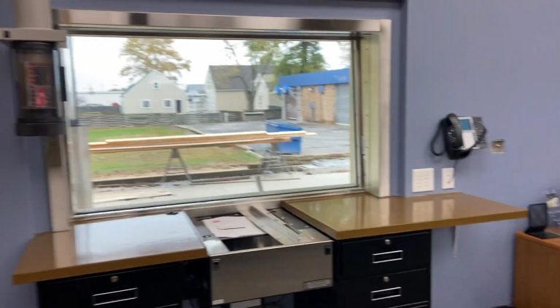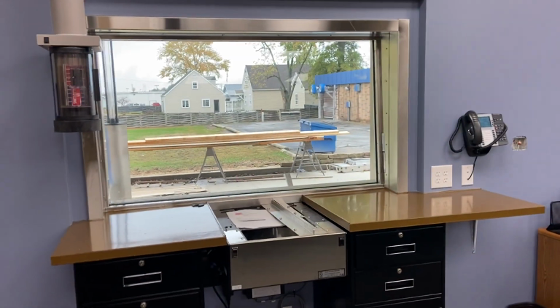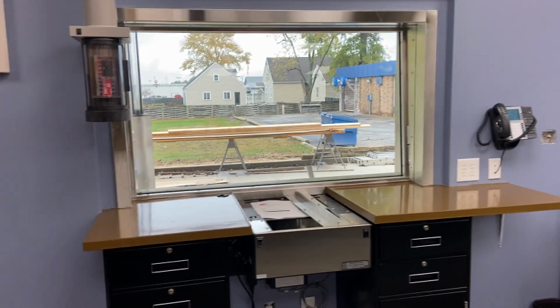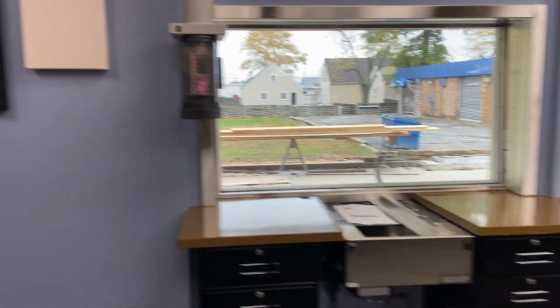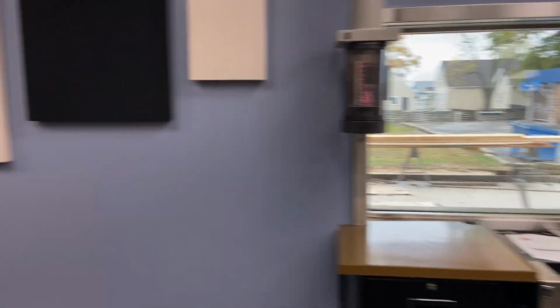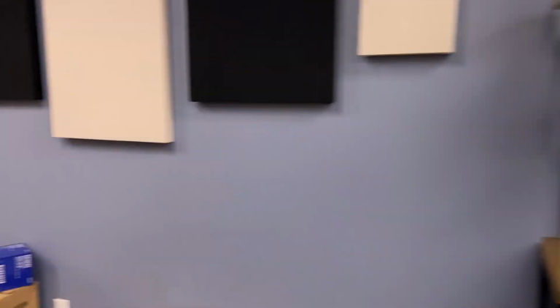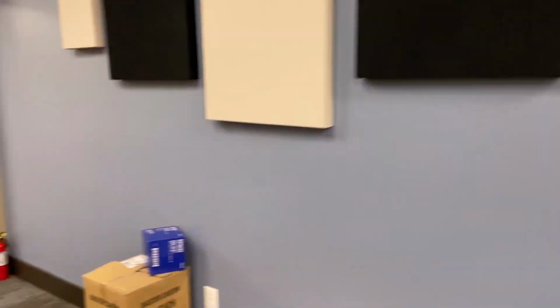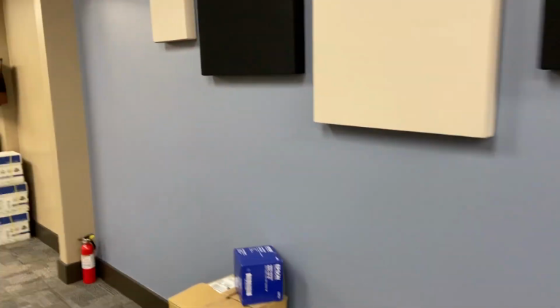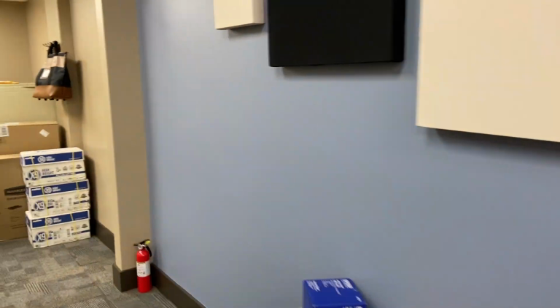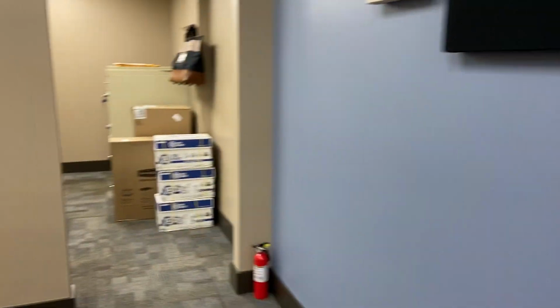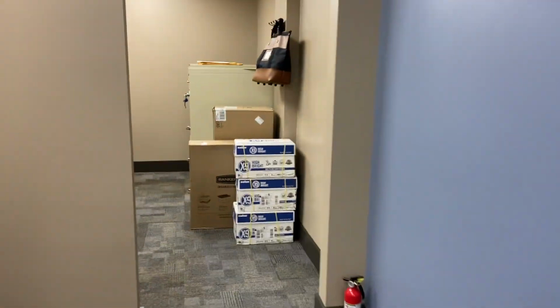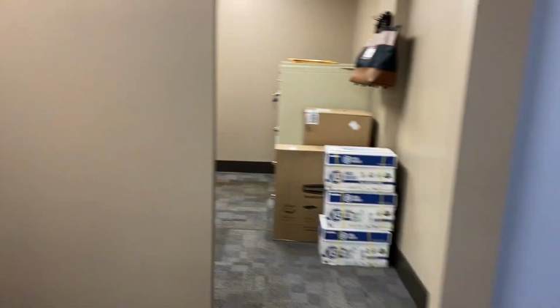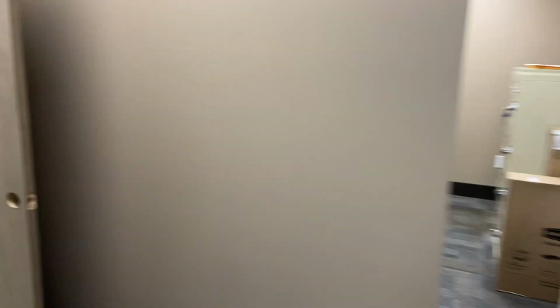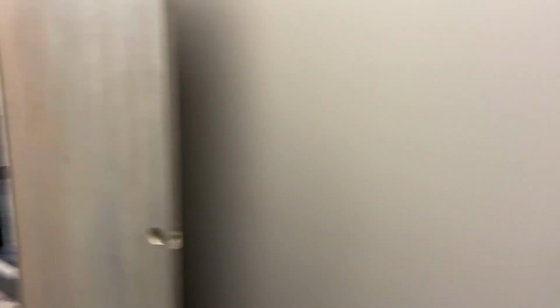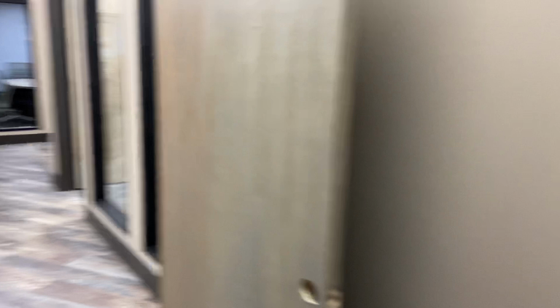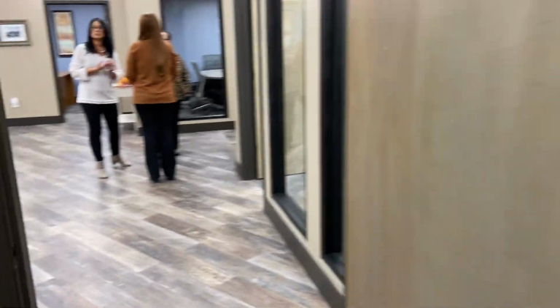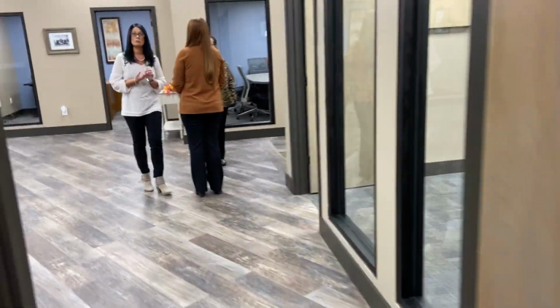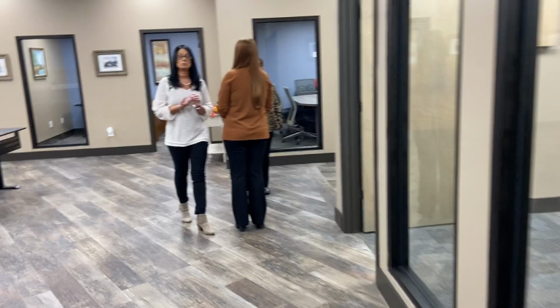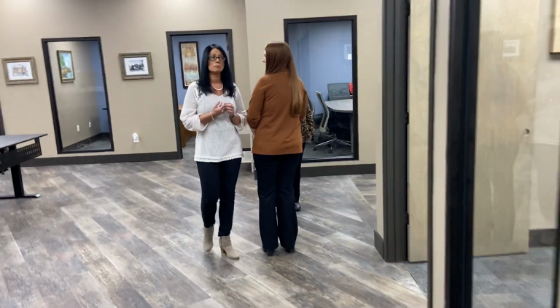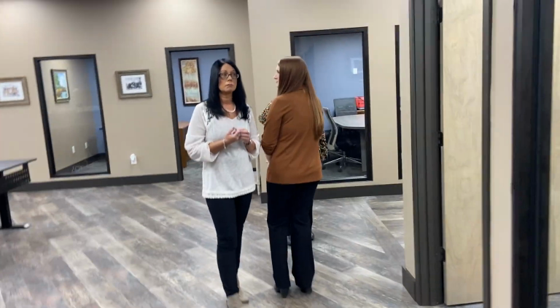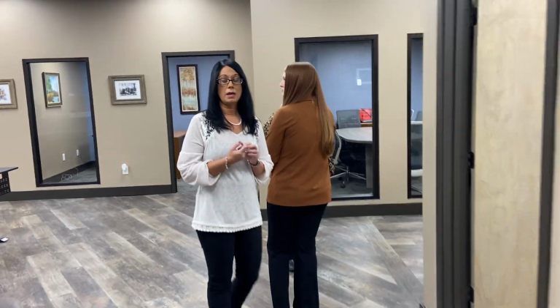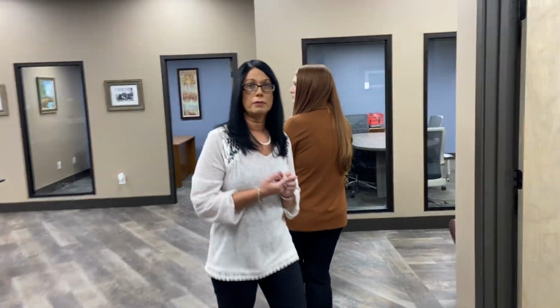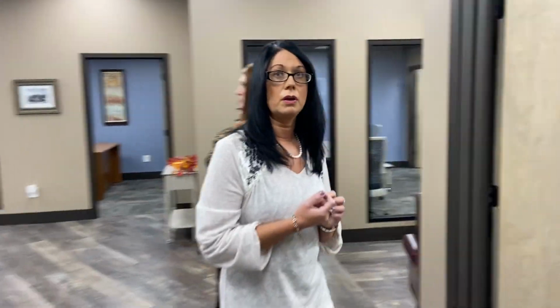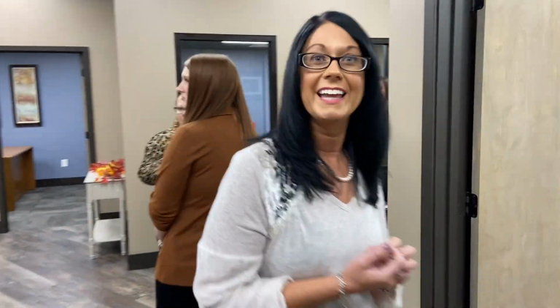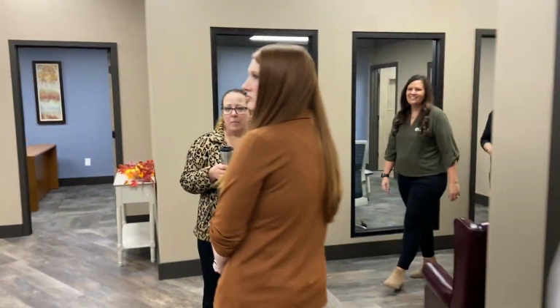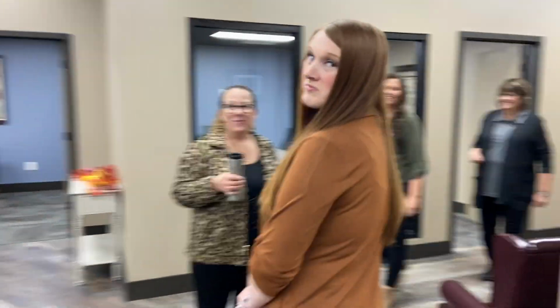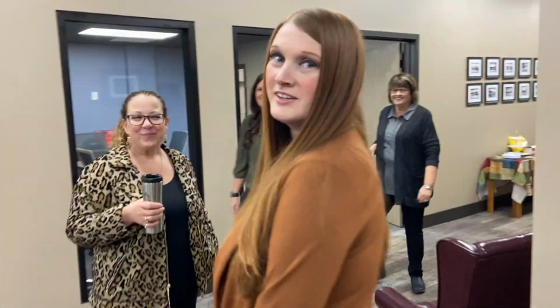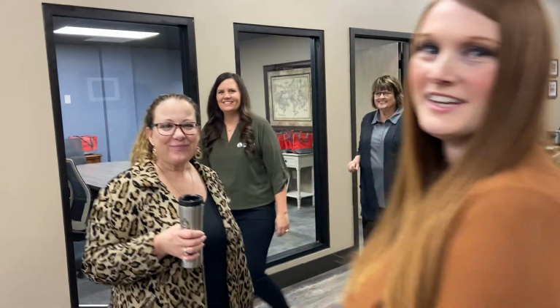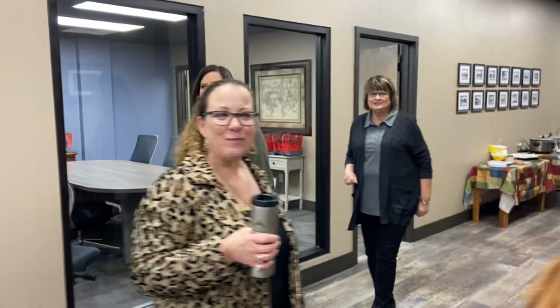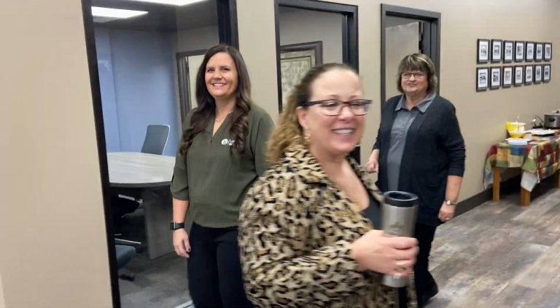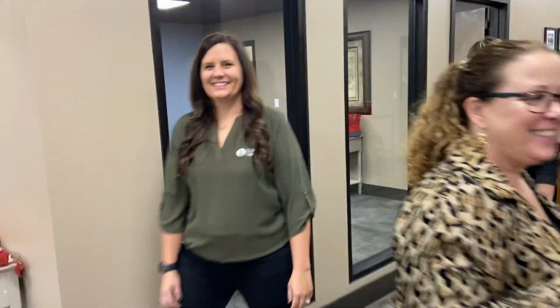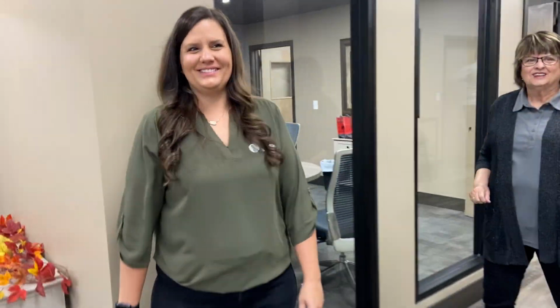And this is our drive-up window. It gets a little noisy back in the back here — everybody's congregating. Good morning, Bethany. Morning, ladies.